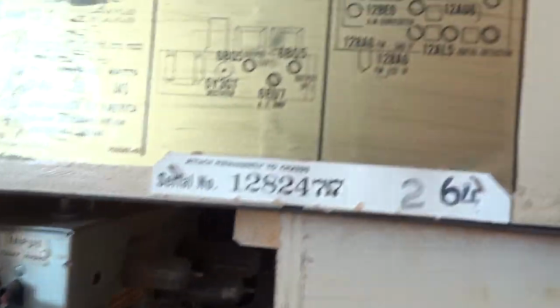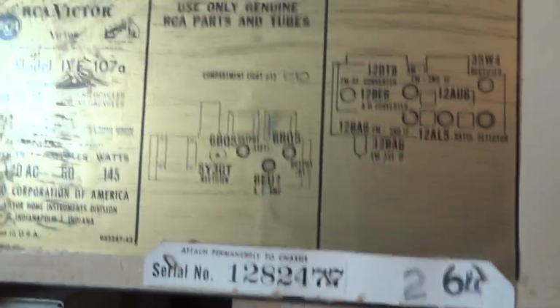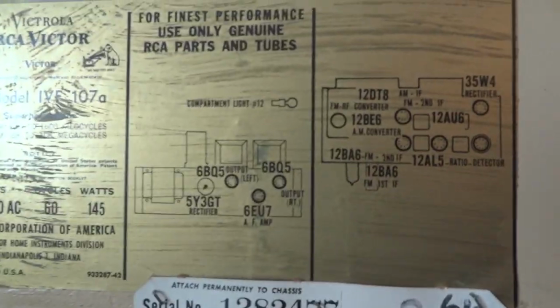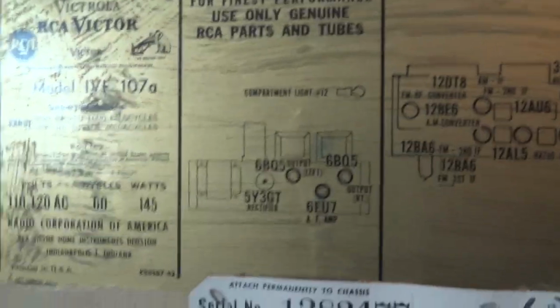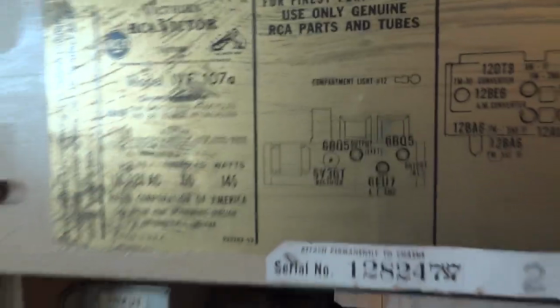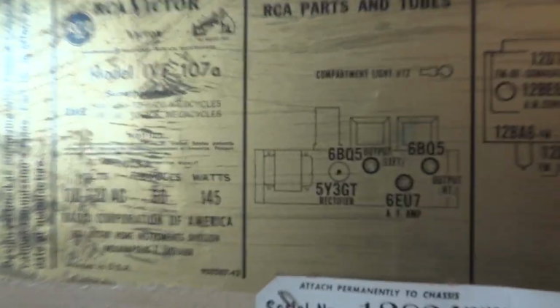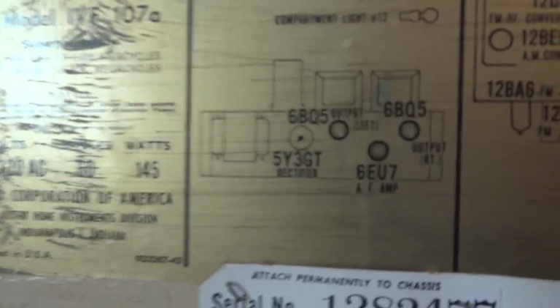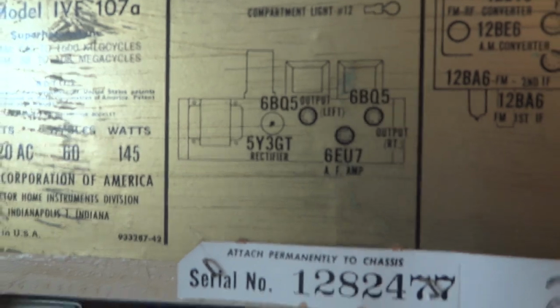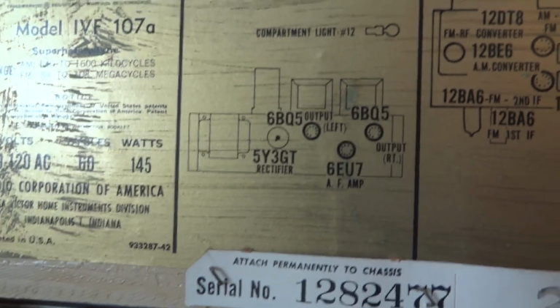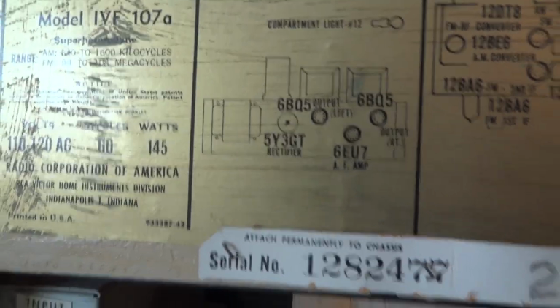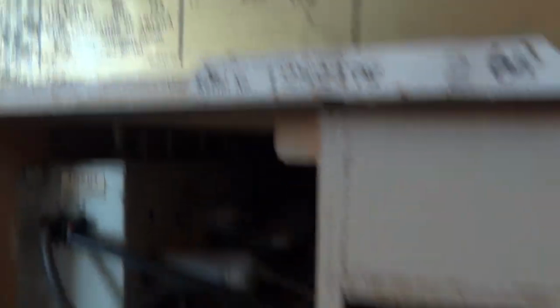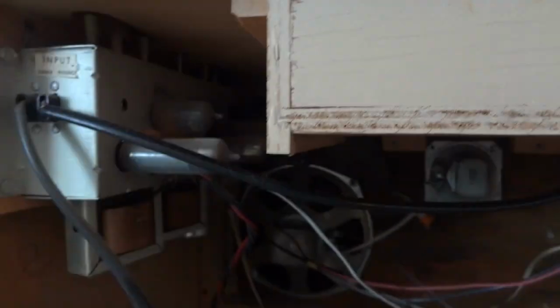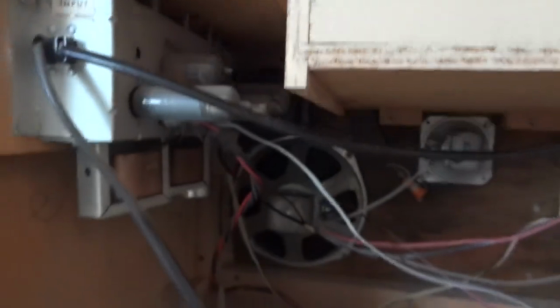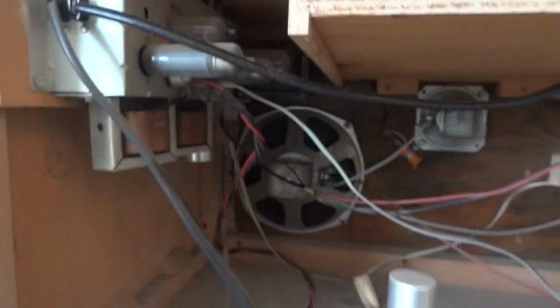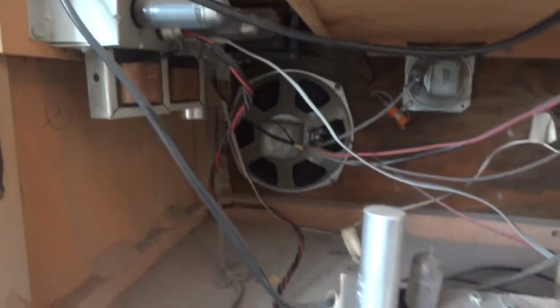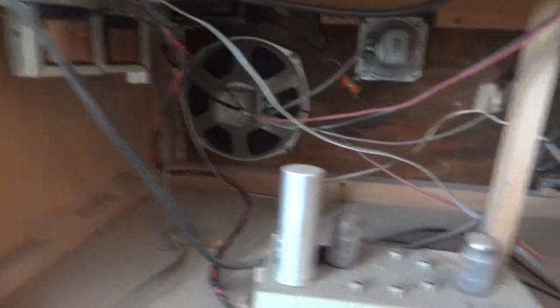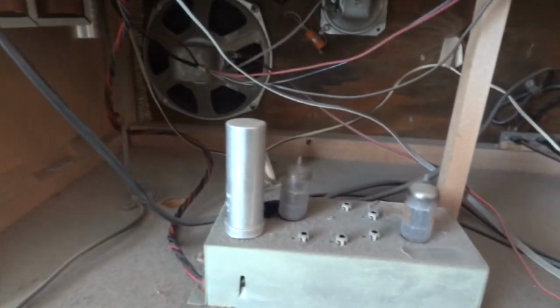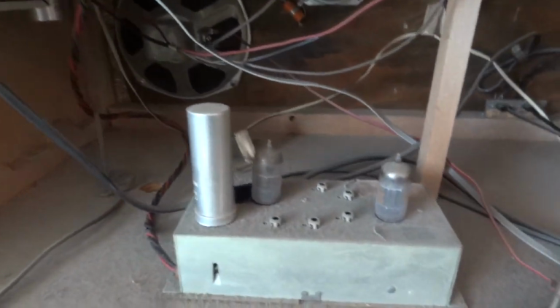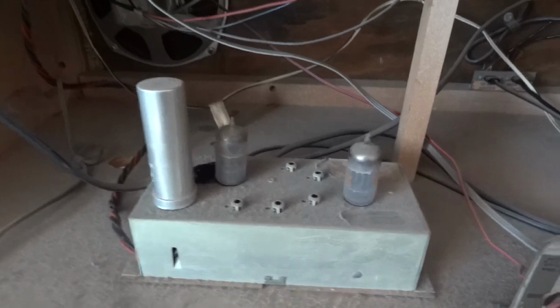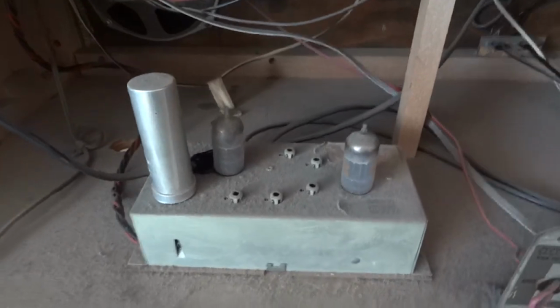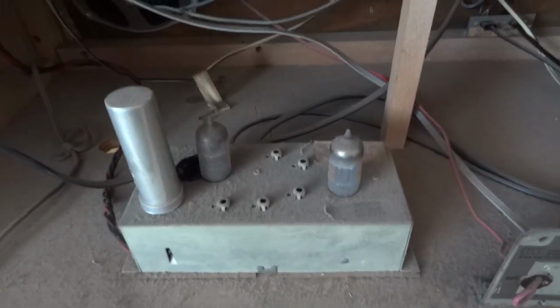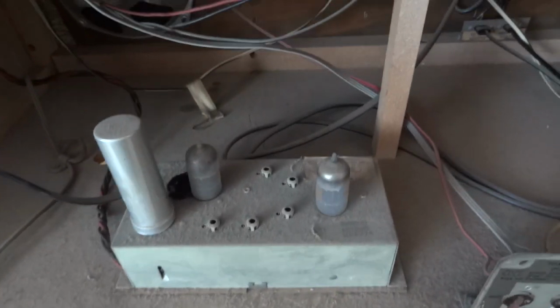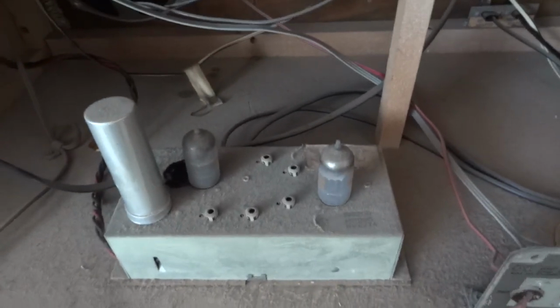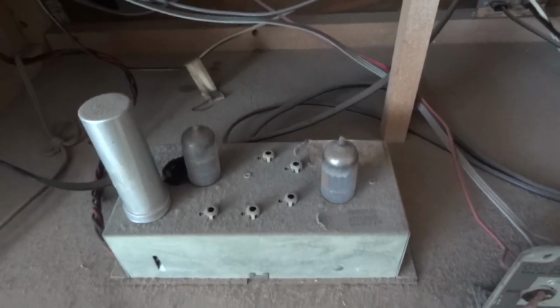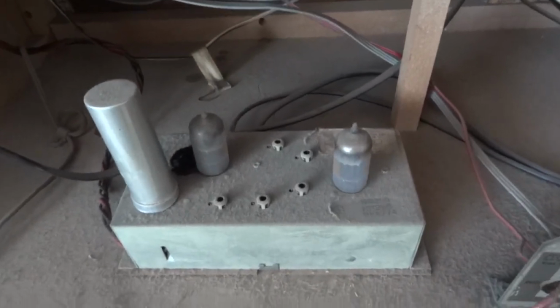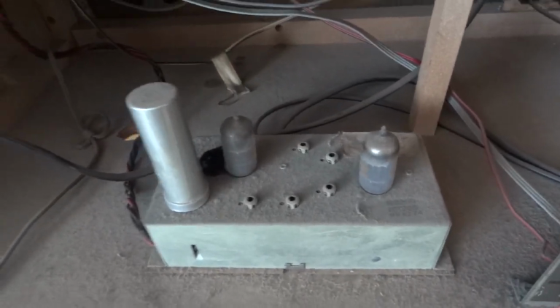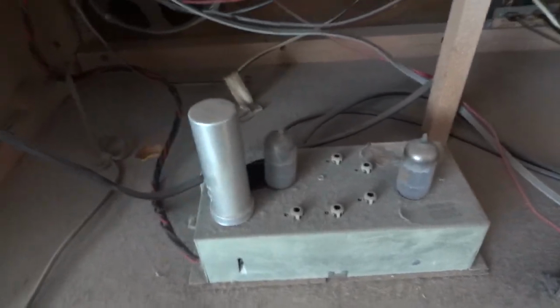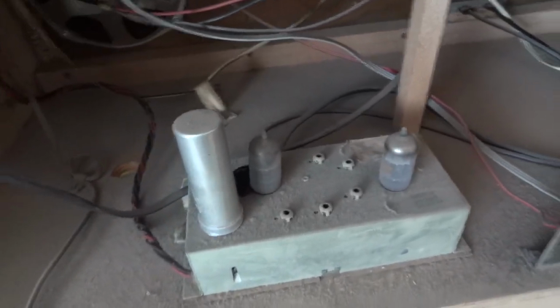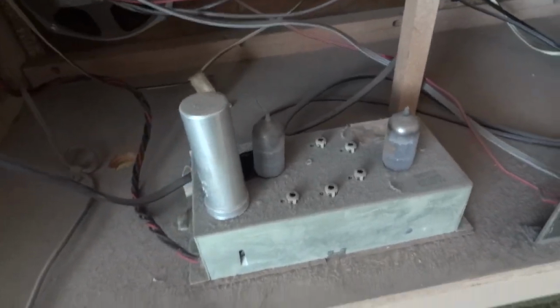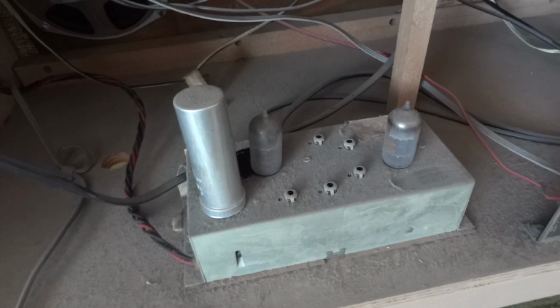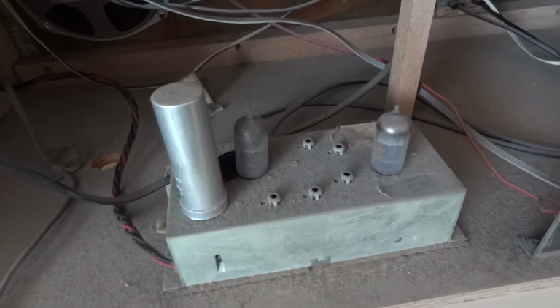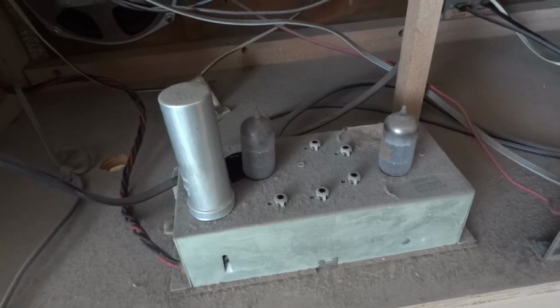There's a 5Y3 rectifier there too. And this here is the FM multiplex chassis, which is the stereo decoder.